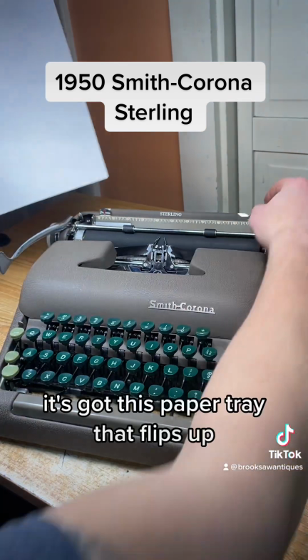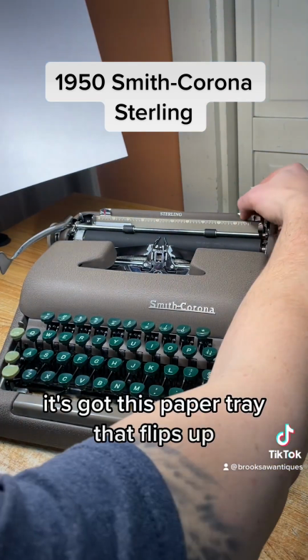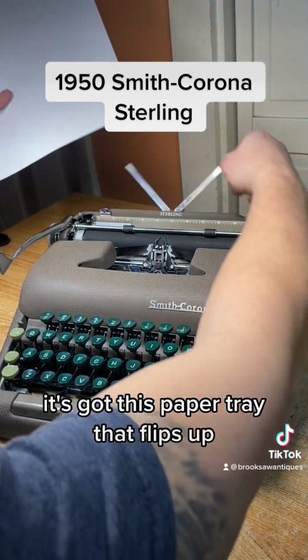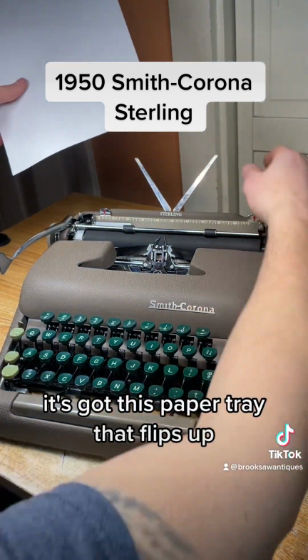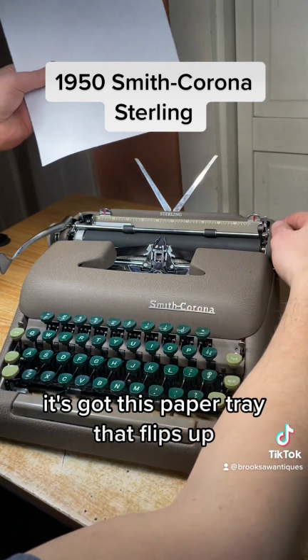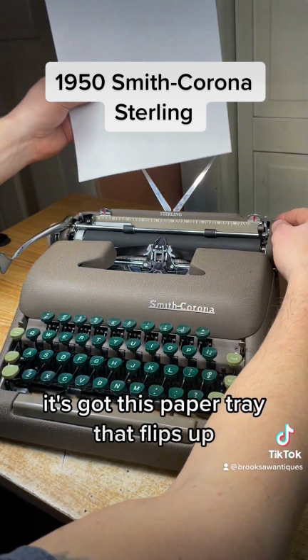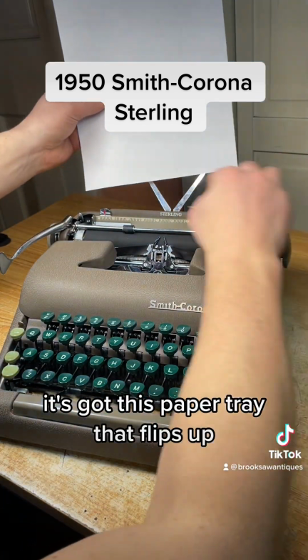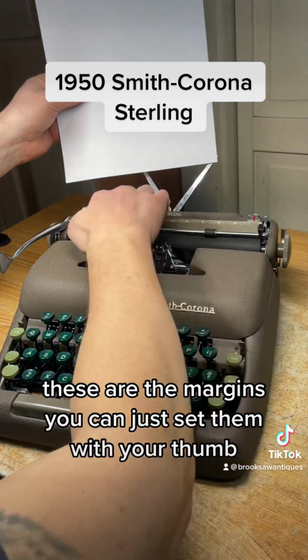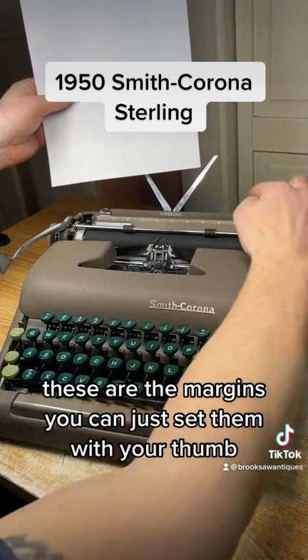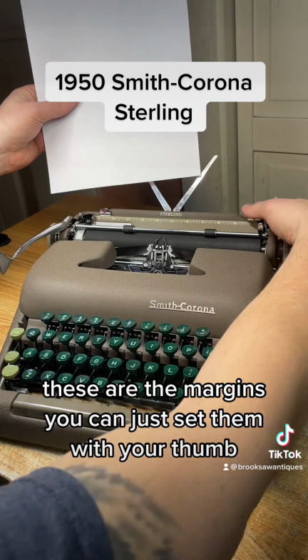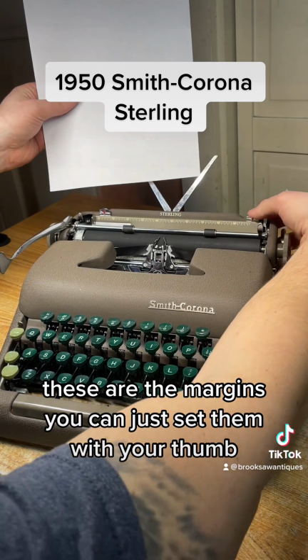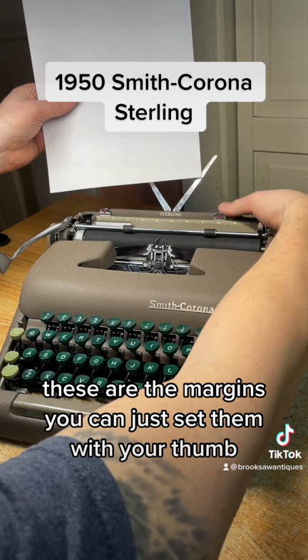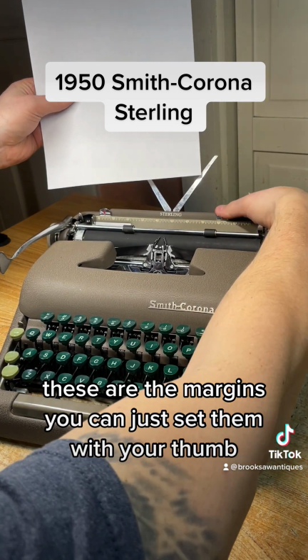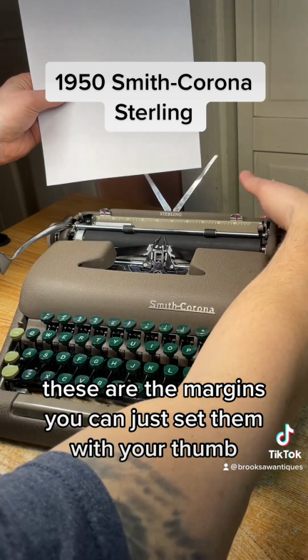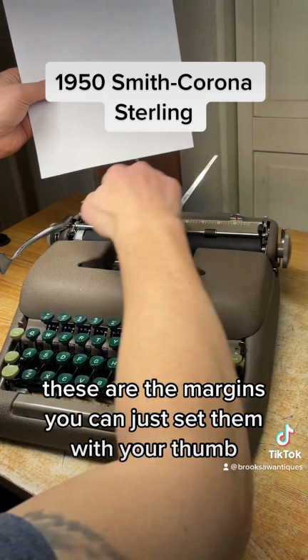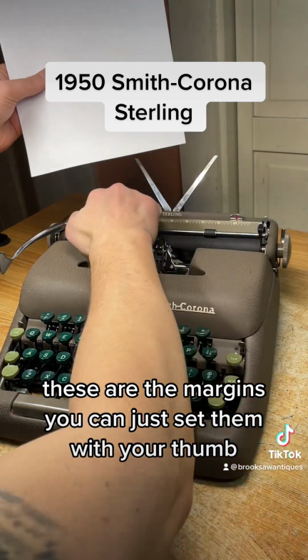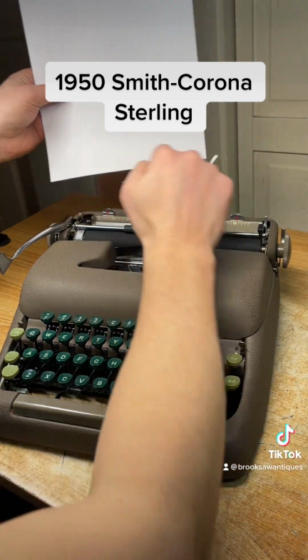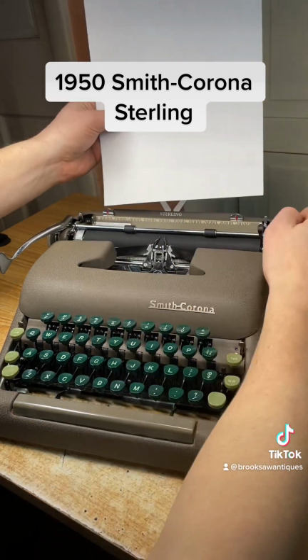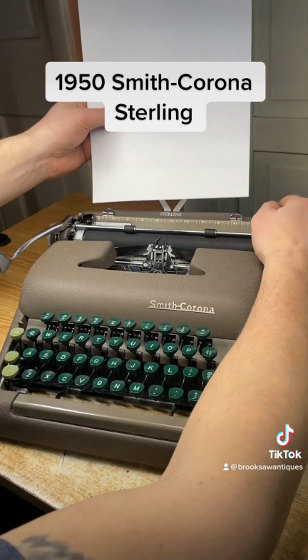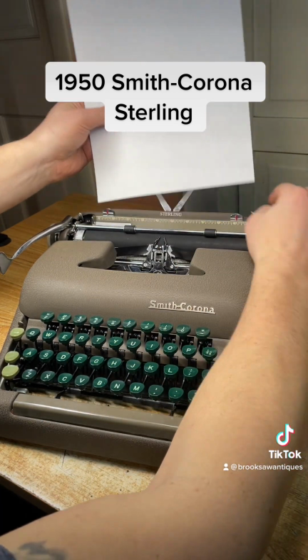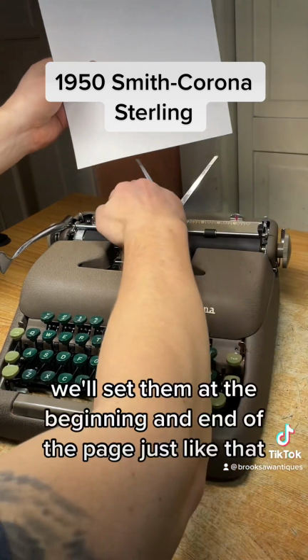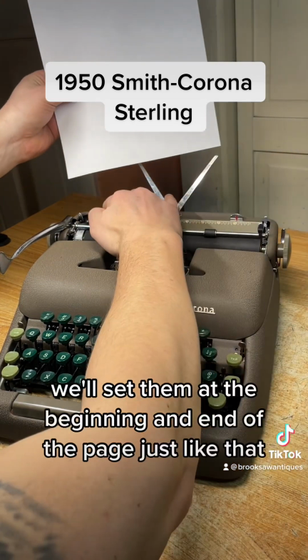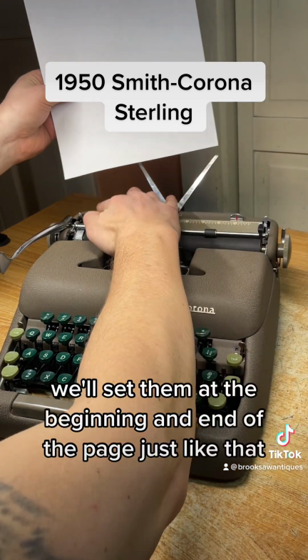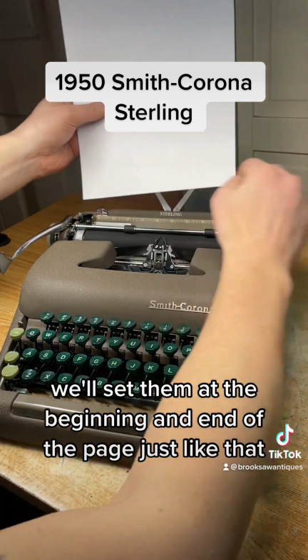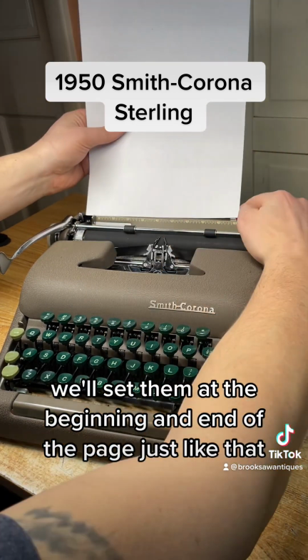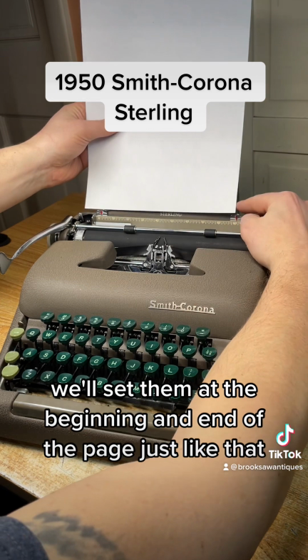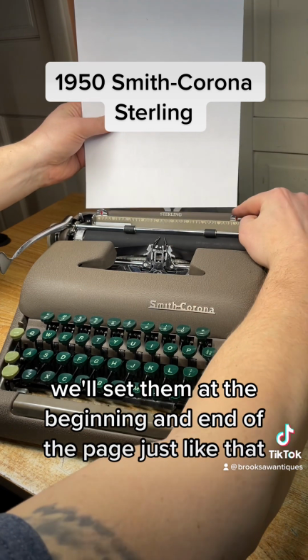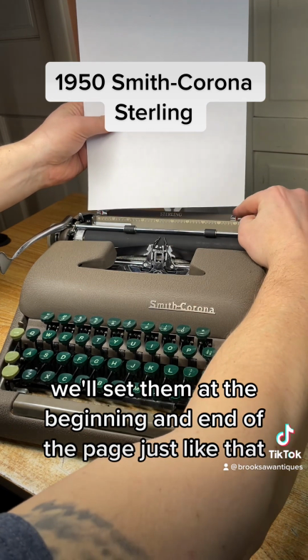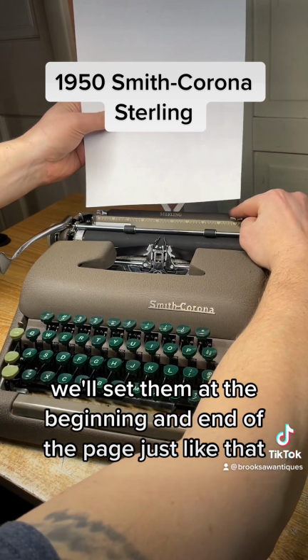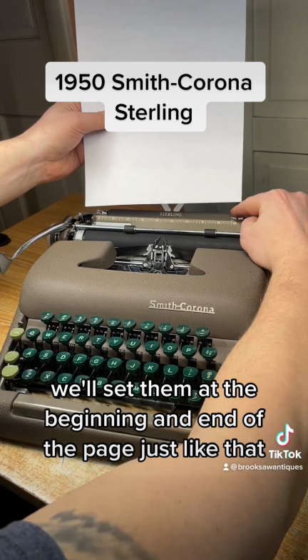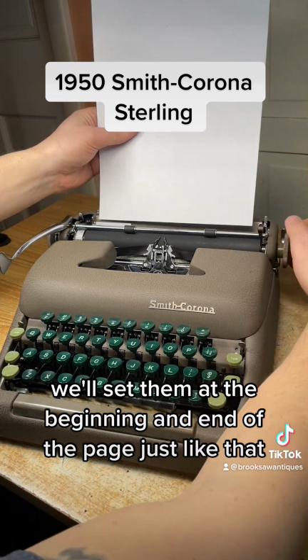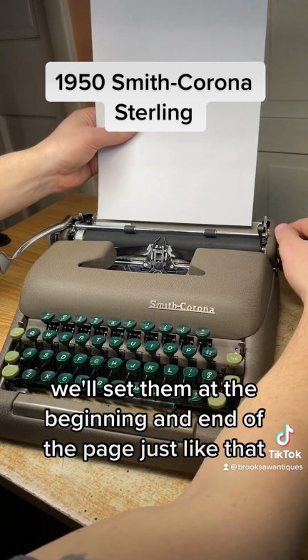Got this paper tray that flips up. These are the margins — you can just set them with your thumb. We'll set them at the beginning and the end of the page, just like that.